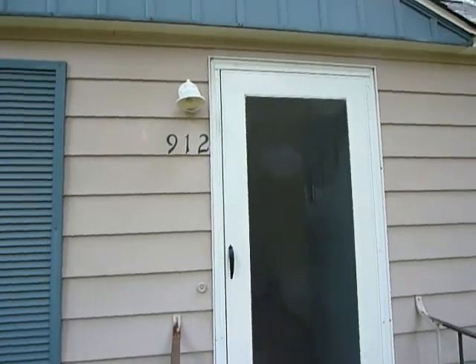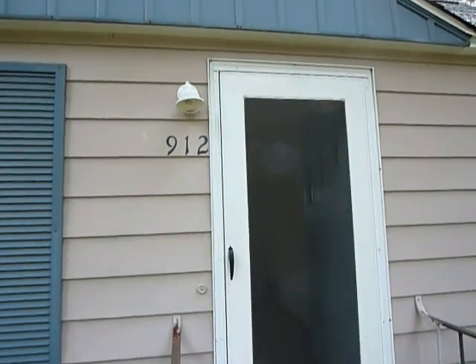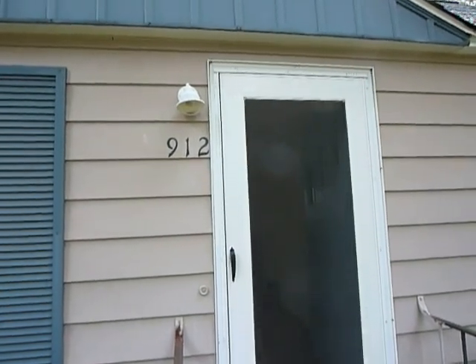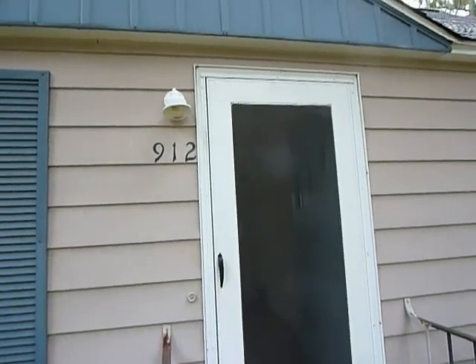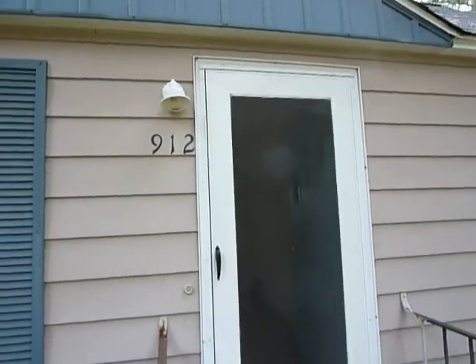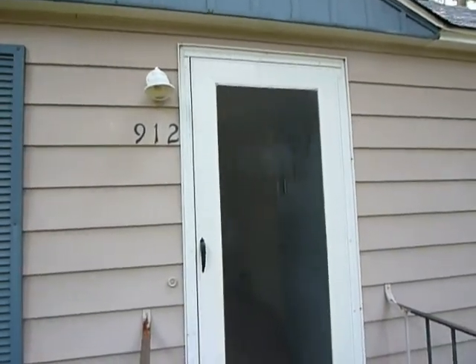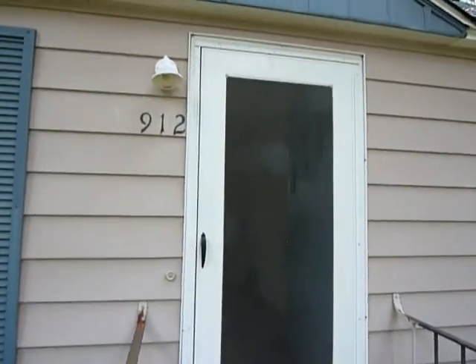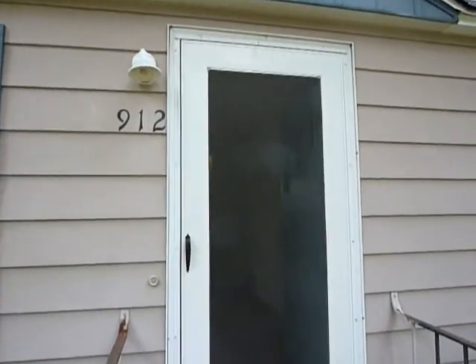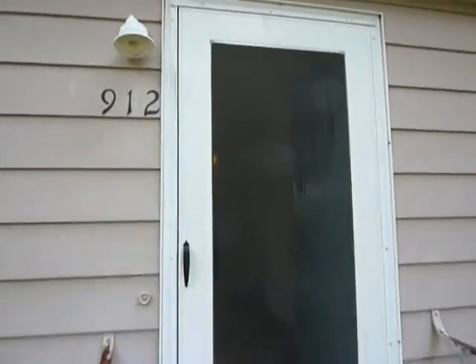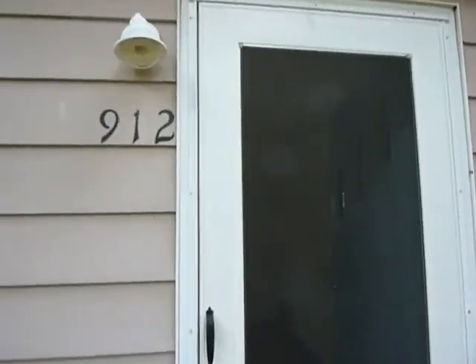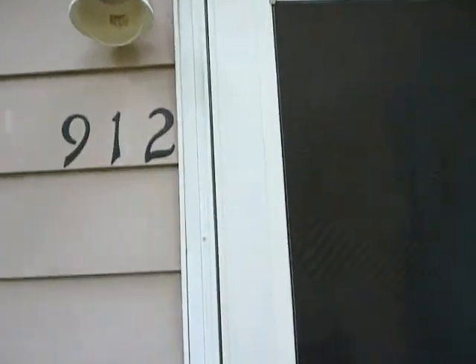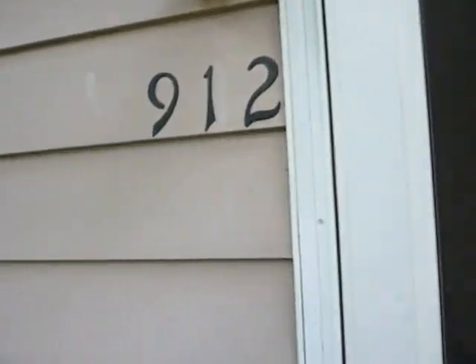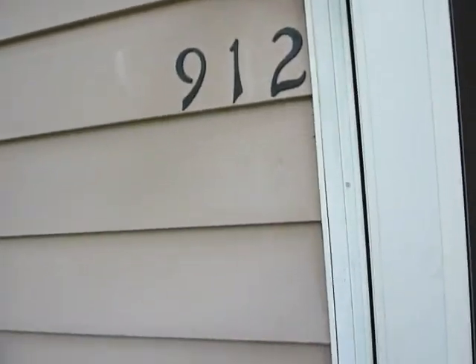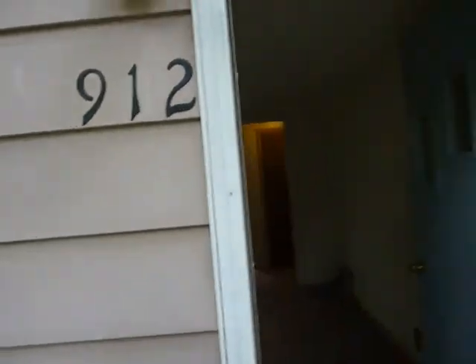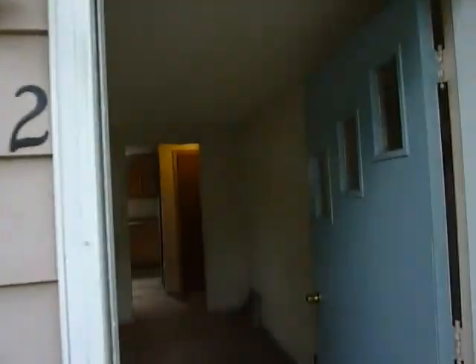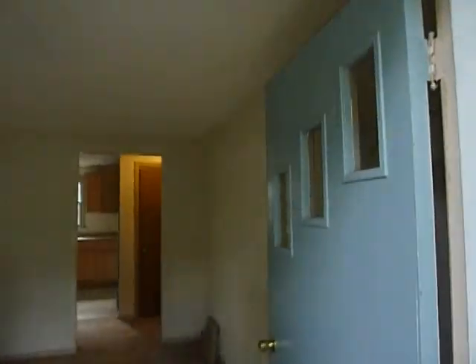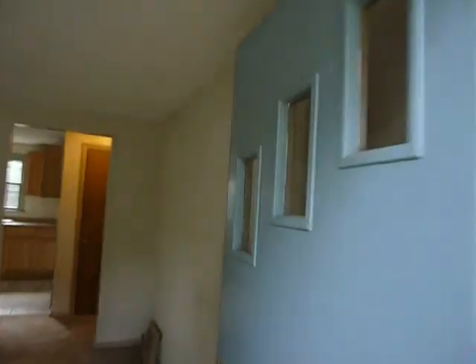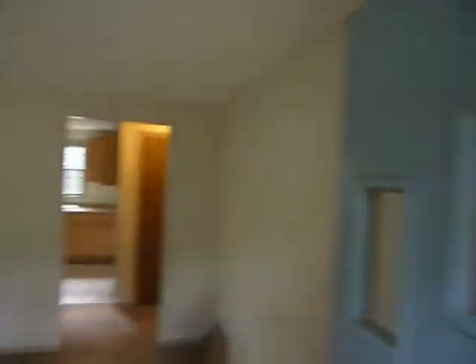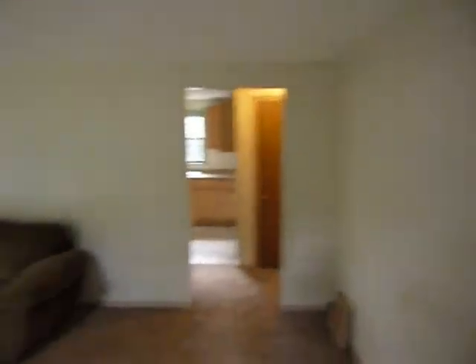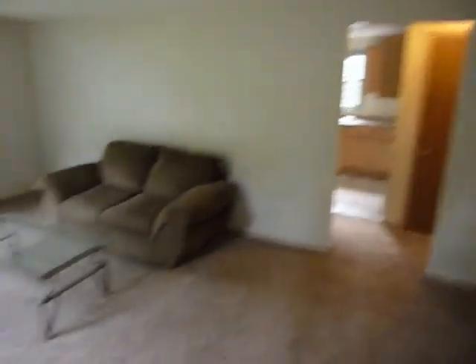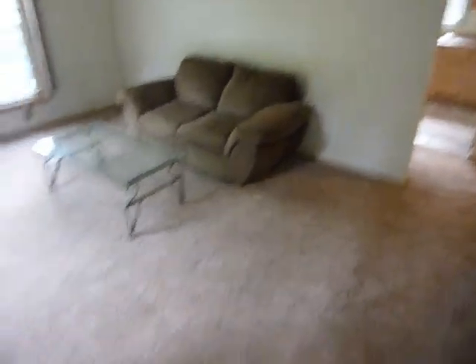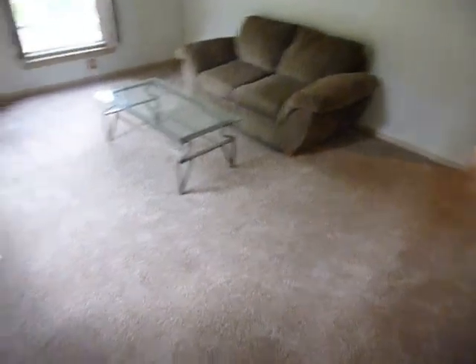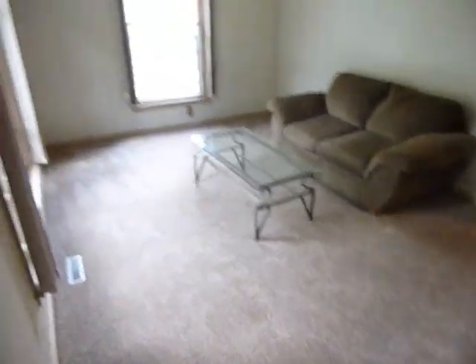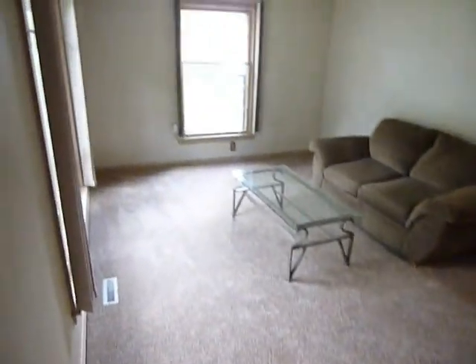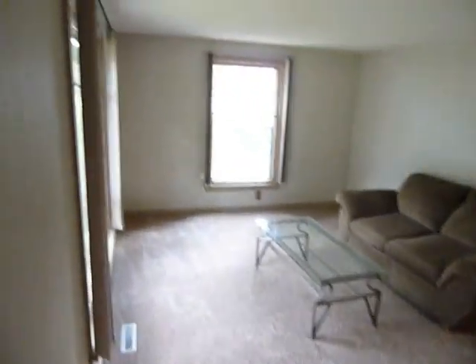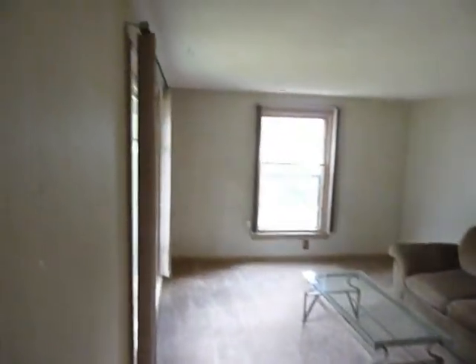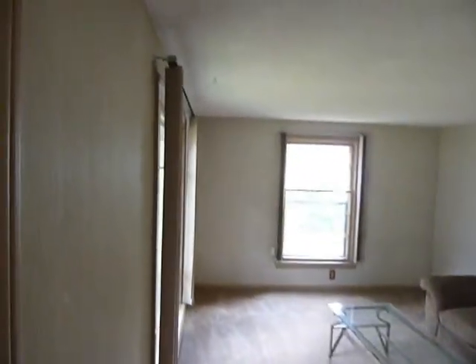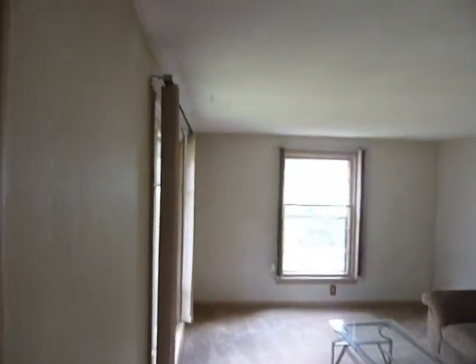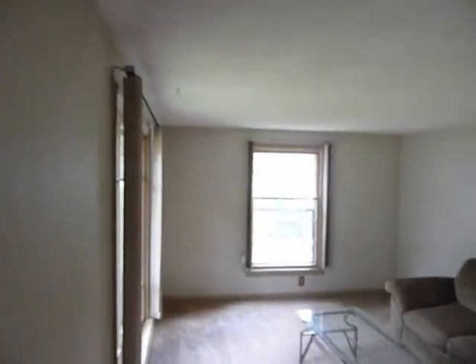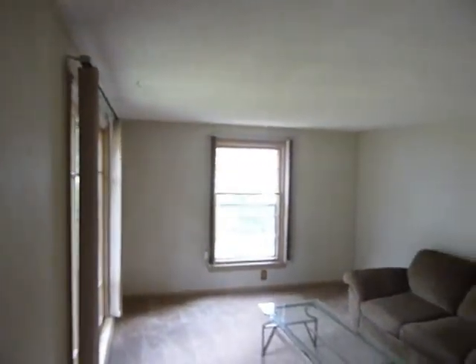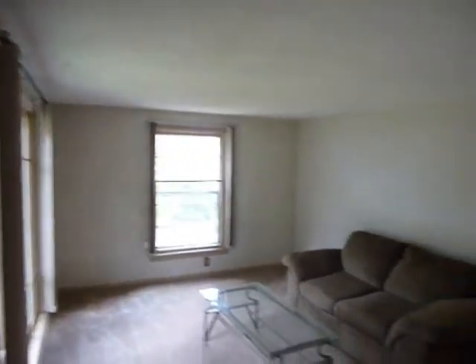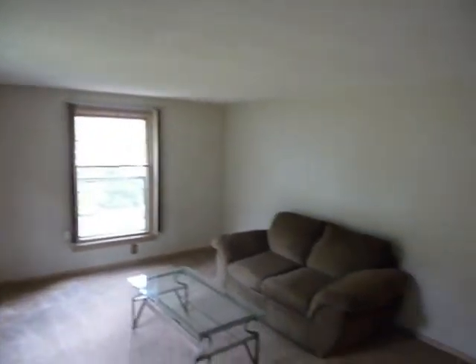Welcome to 912 Kendall Wood, a story and a half home on the northeast side of Grand Rapids. As we walk in through the front door, you'll notice the sellers have just put in brand new beige carpeting and a couple of nice windows for light.